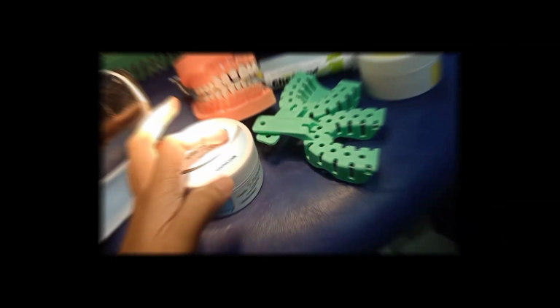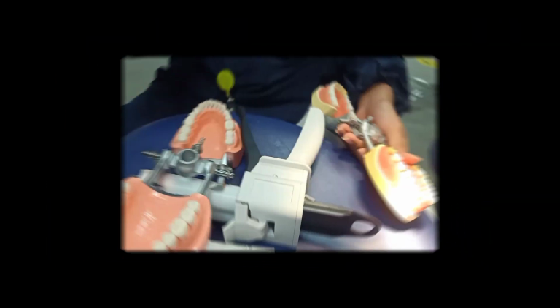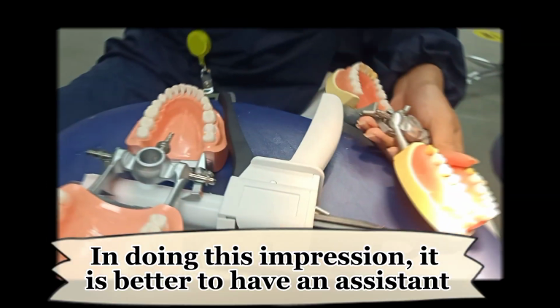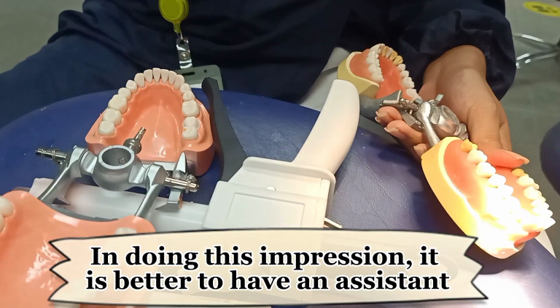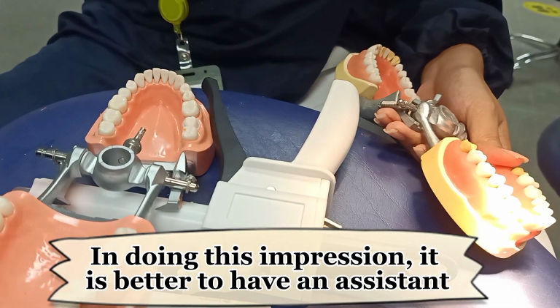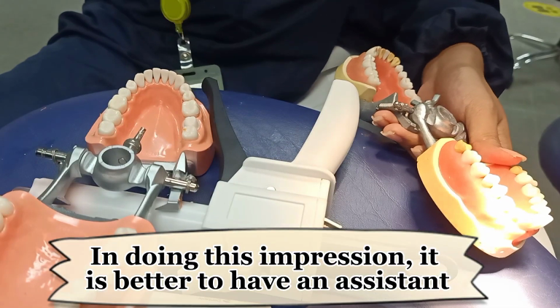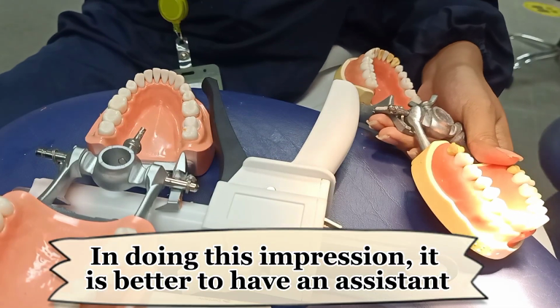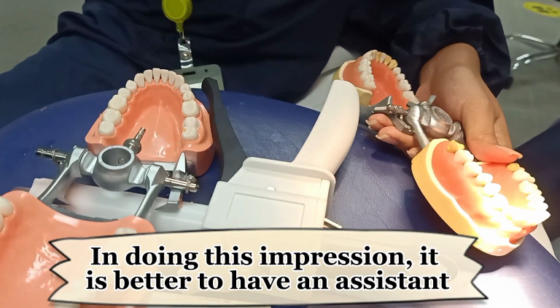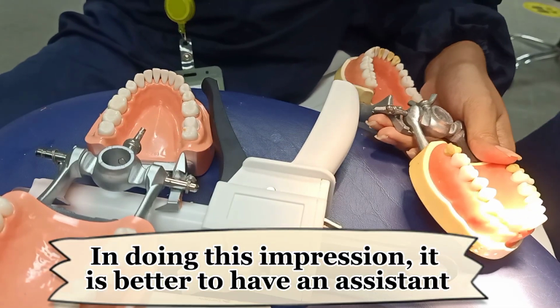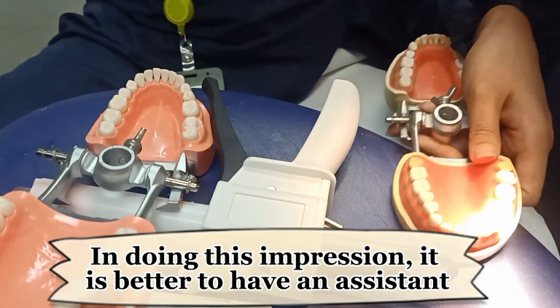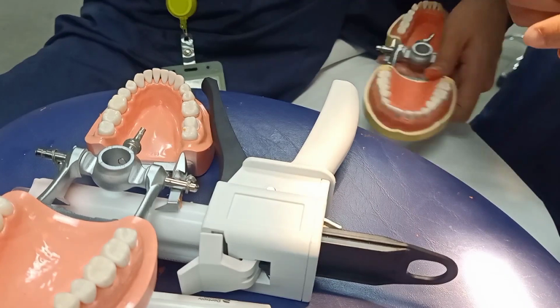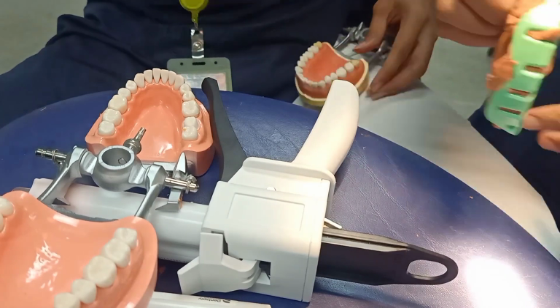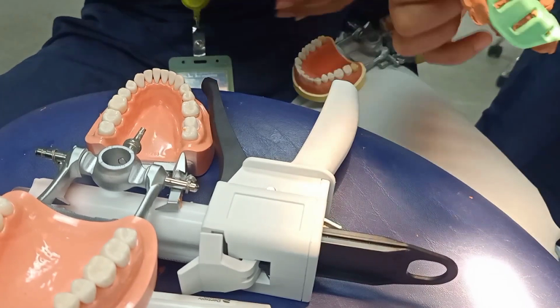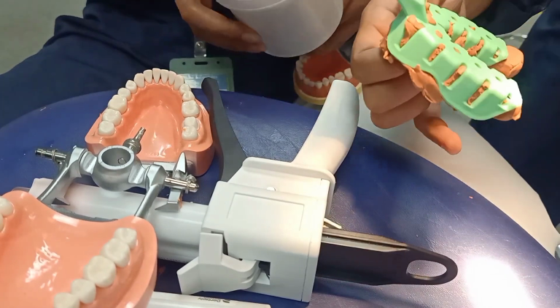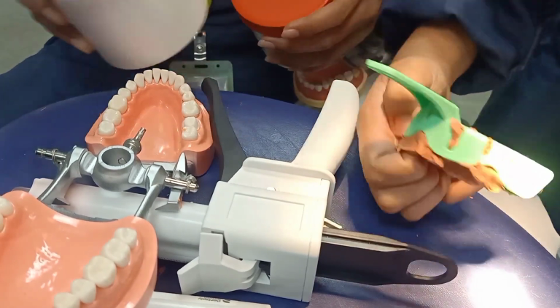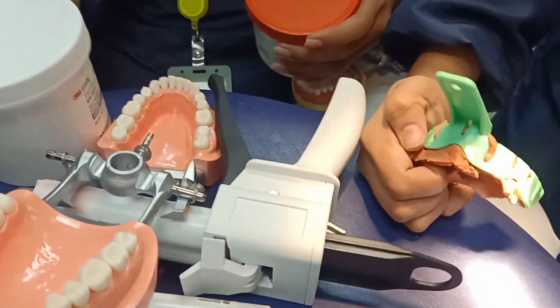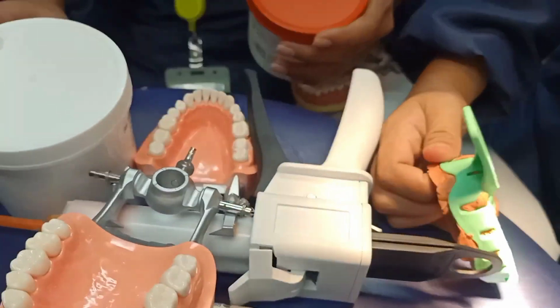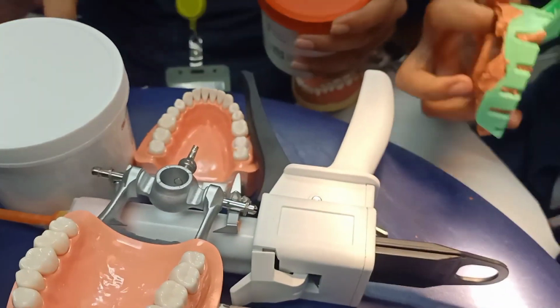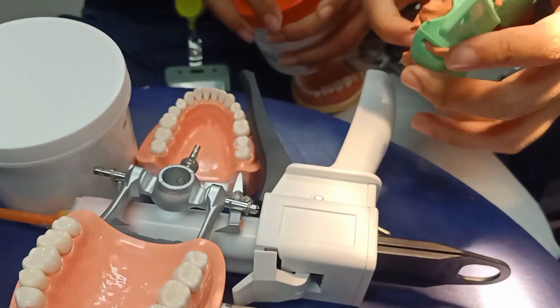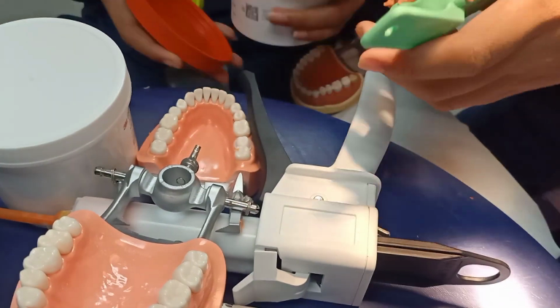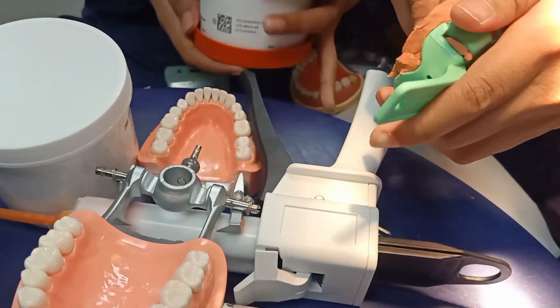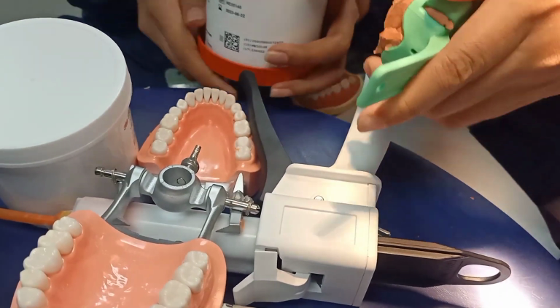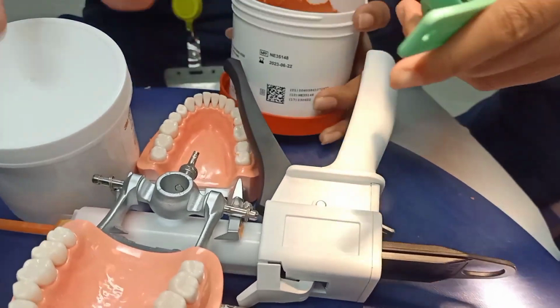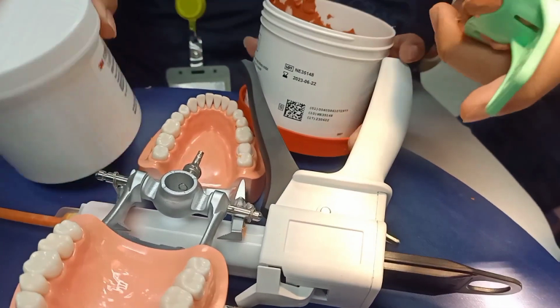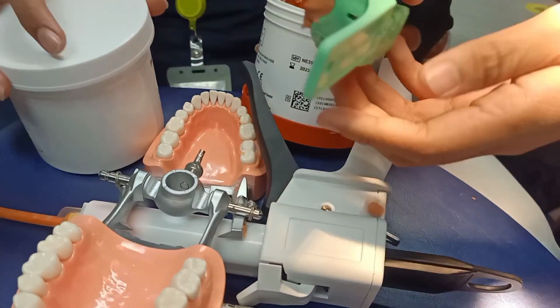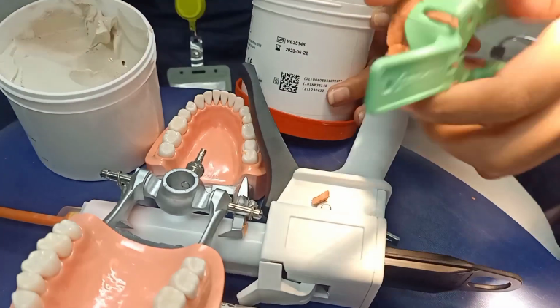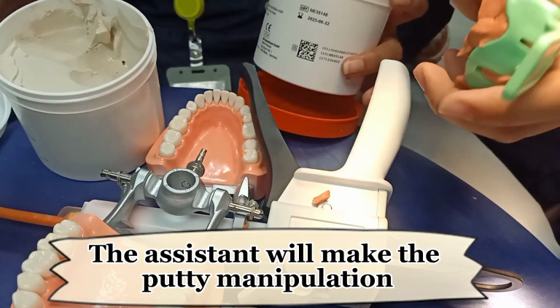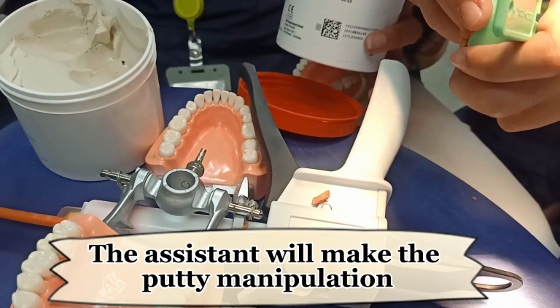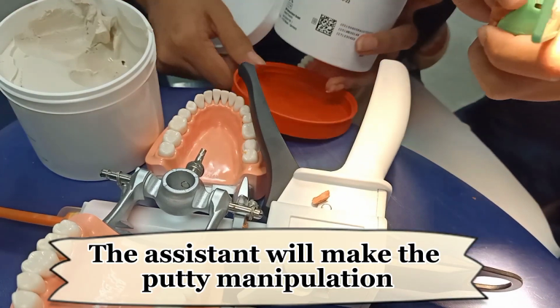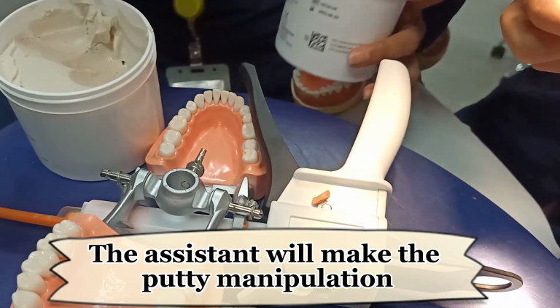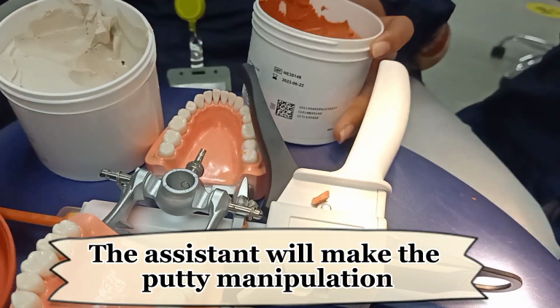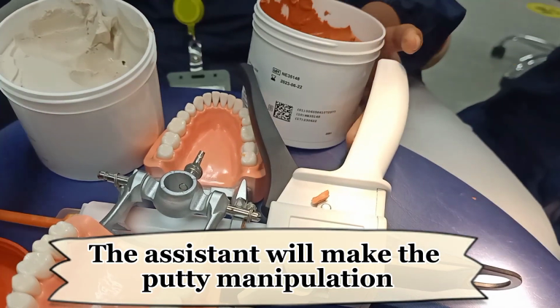In doing this impression, it is better to have an assistant. The assistant will make the putty manipulation.